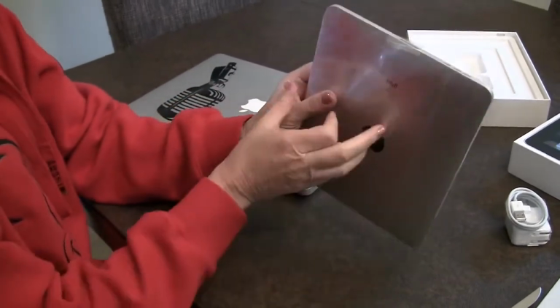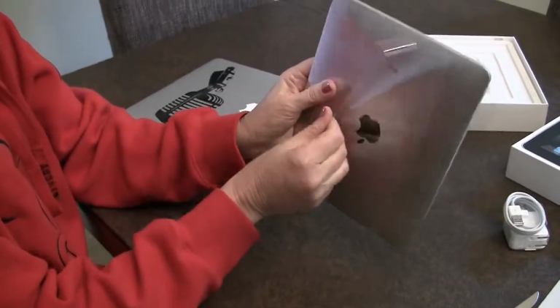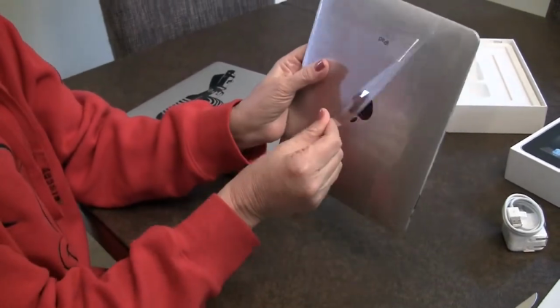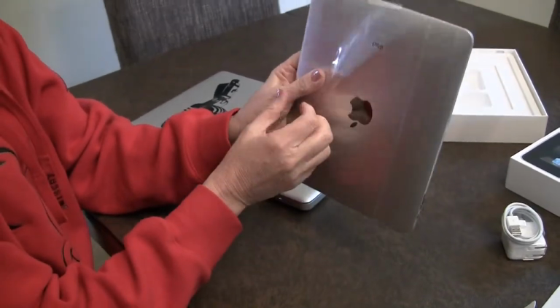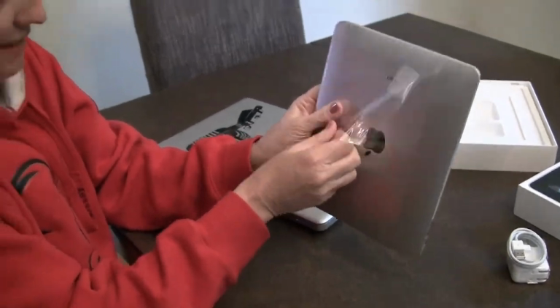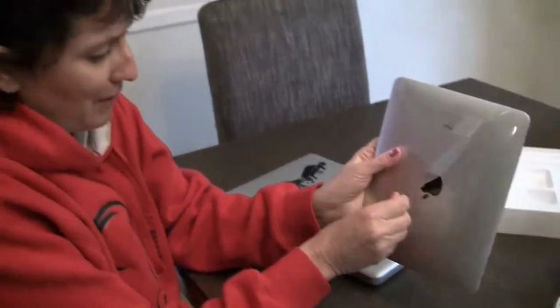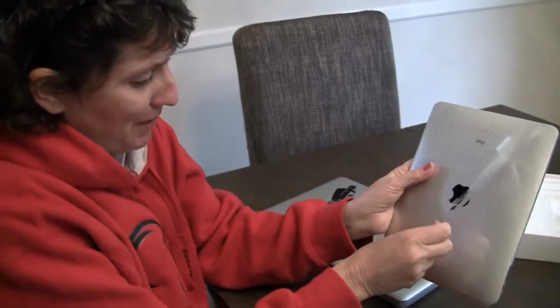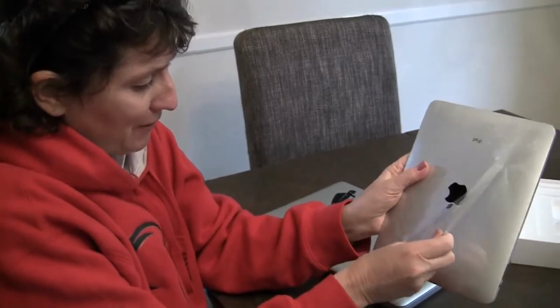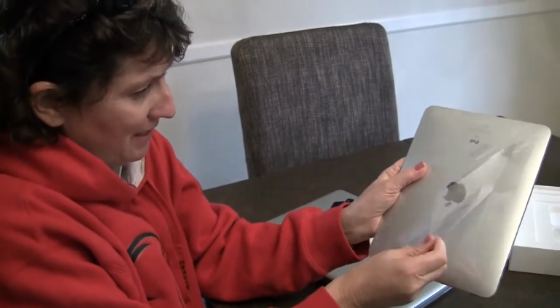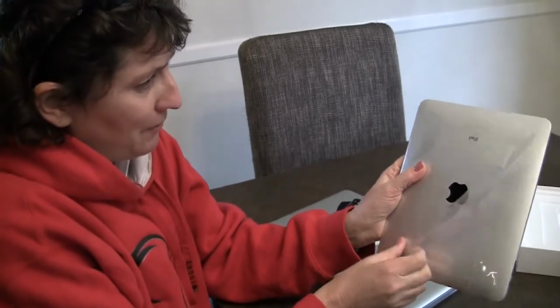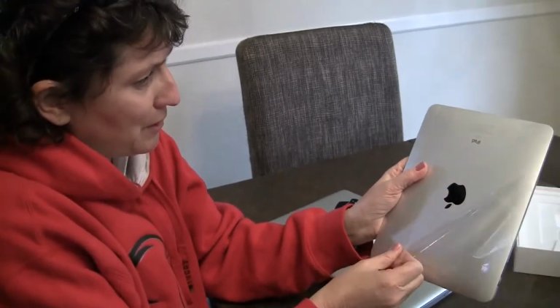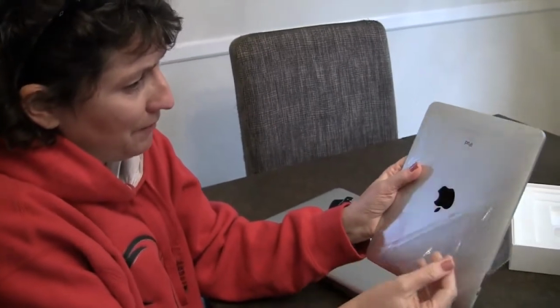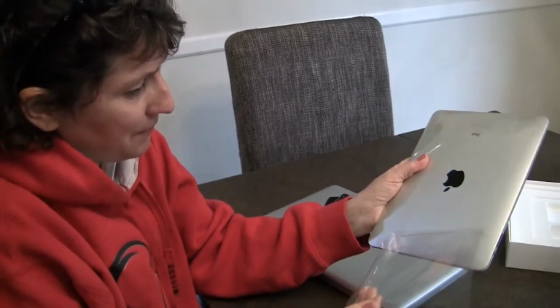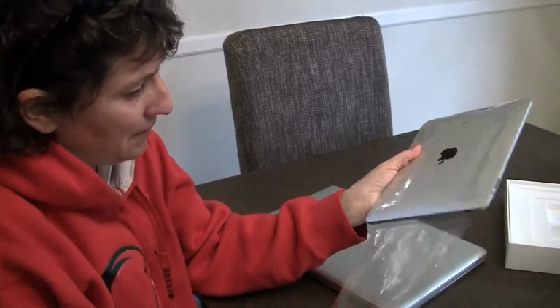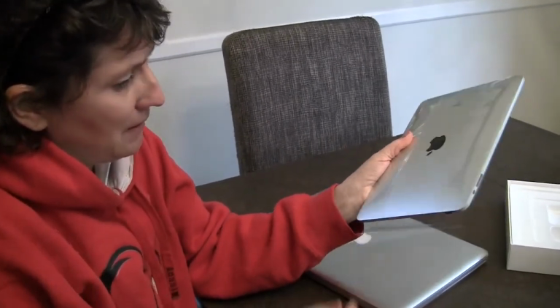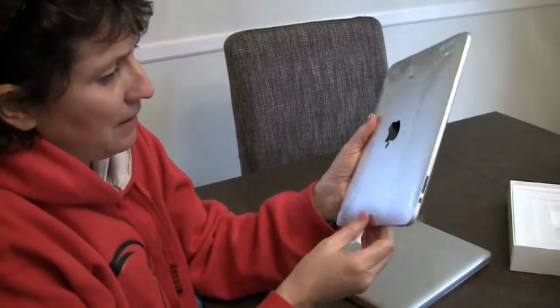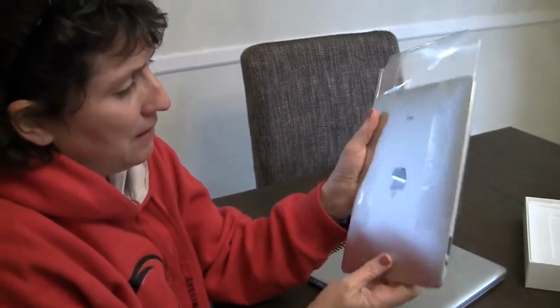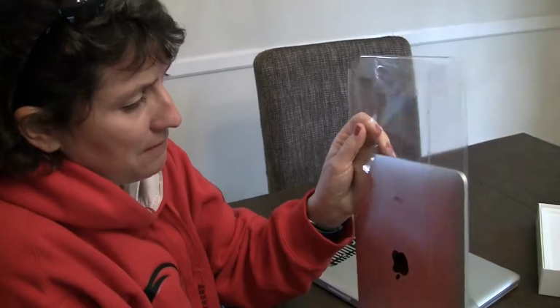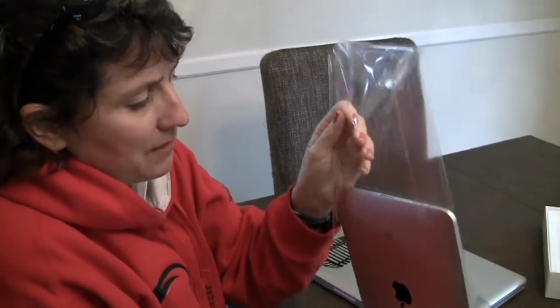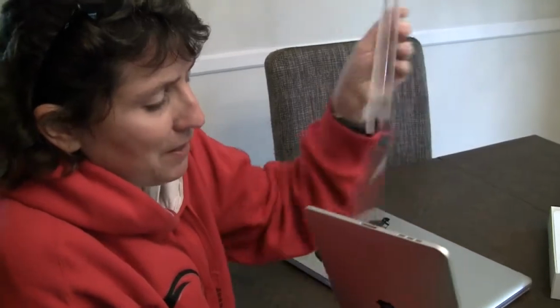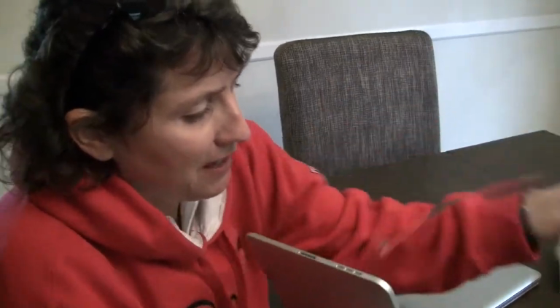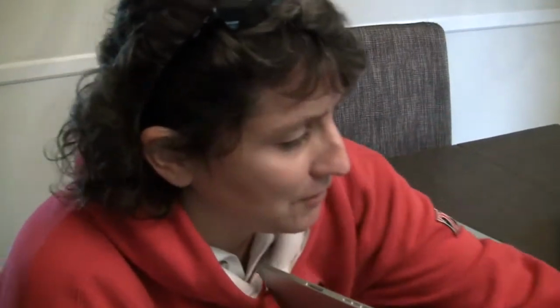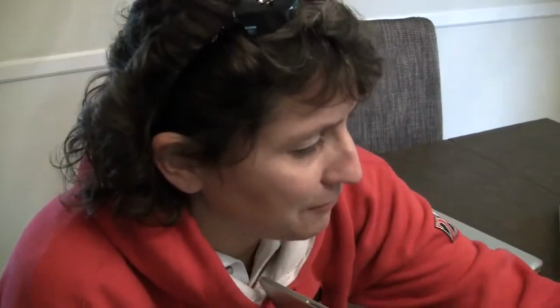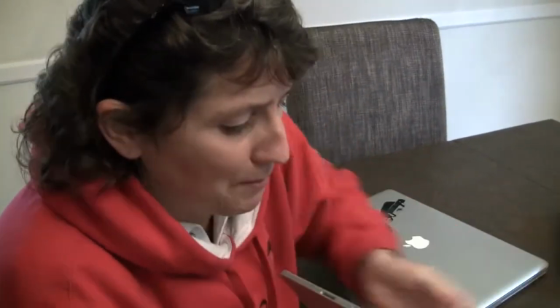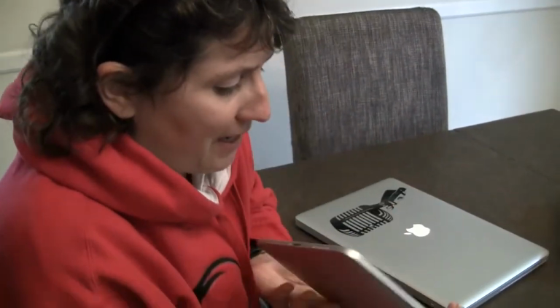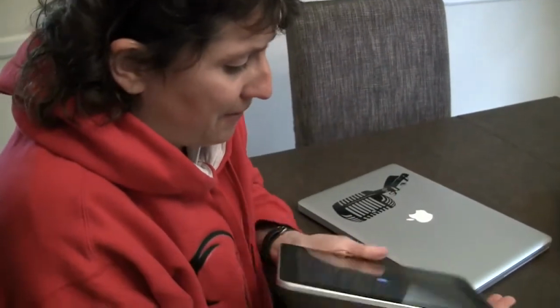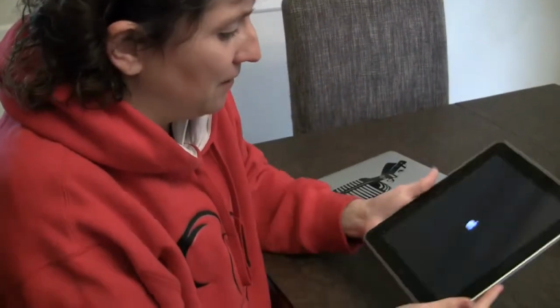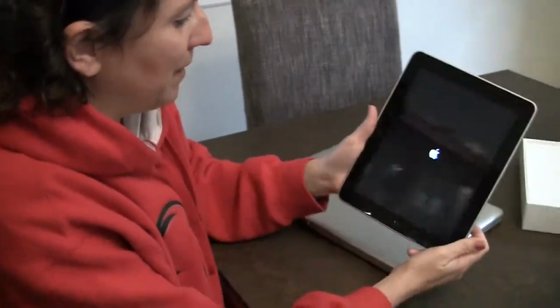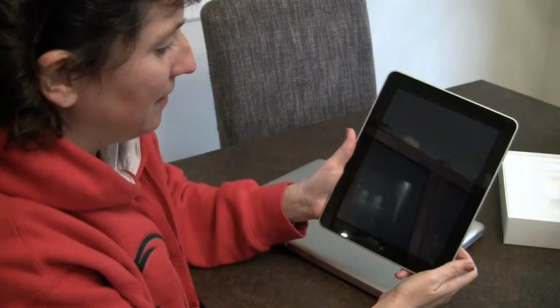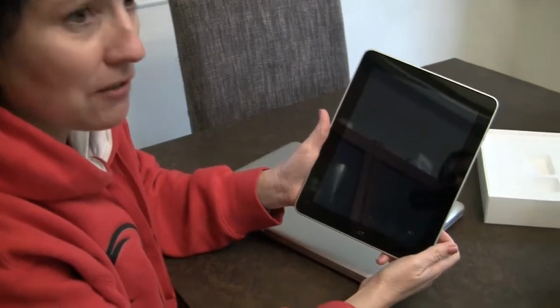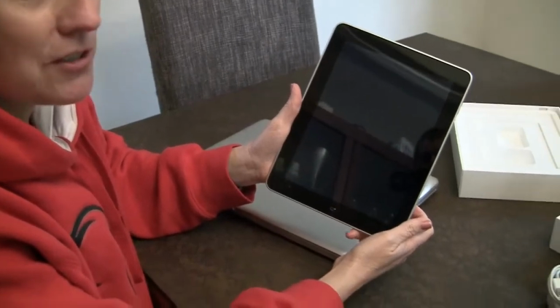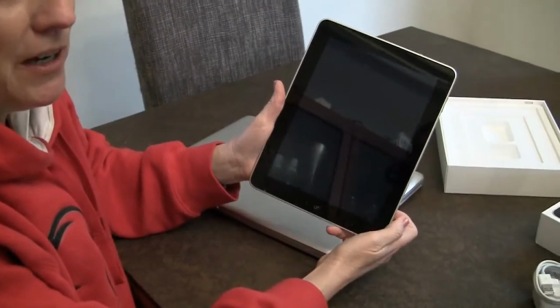It's smaller than I thought. That's one thing — I couldn't get a feel for how big it felt. It feels pretty small. How does the weight feel? Well, they say it's a pound and a half, so I guess it feels like a pound and a half. Say compared to the MacBook Air.